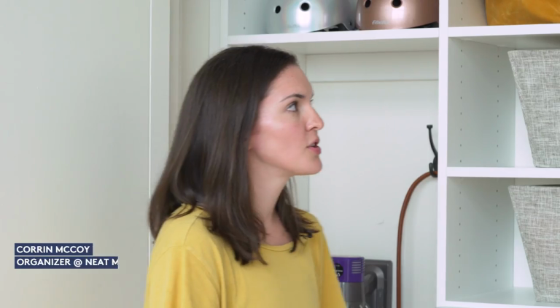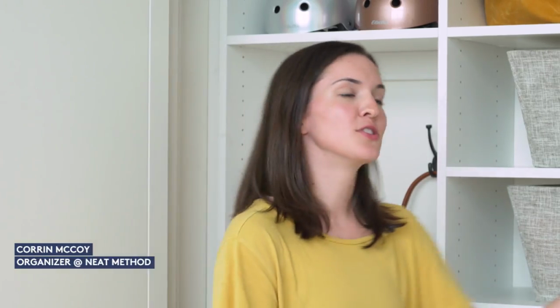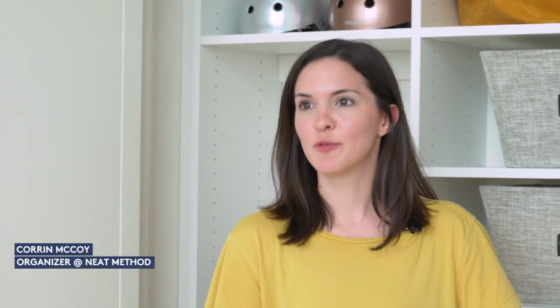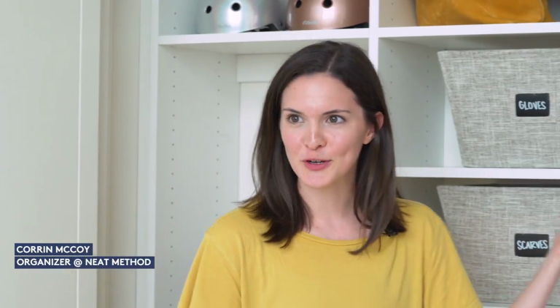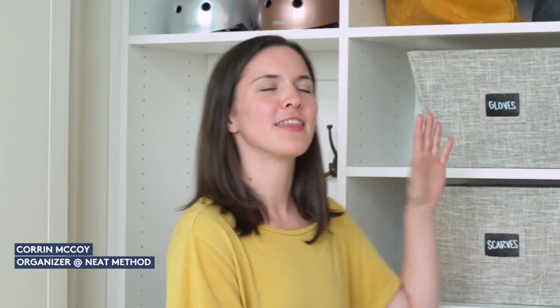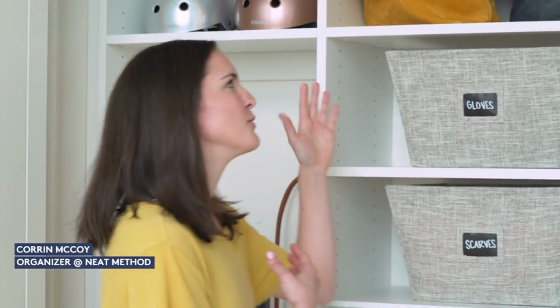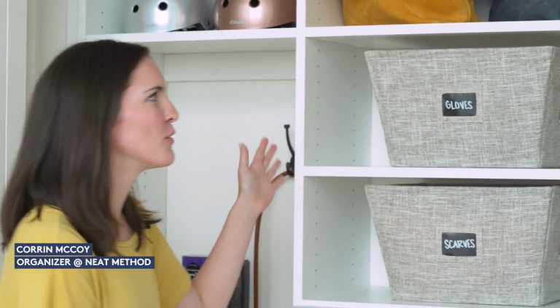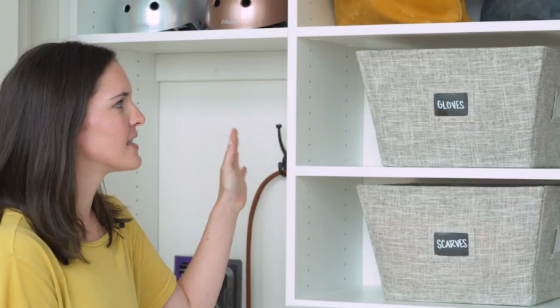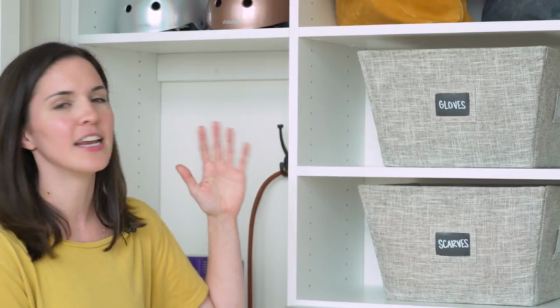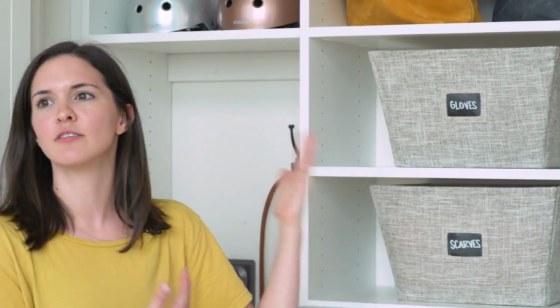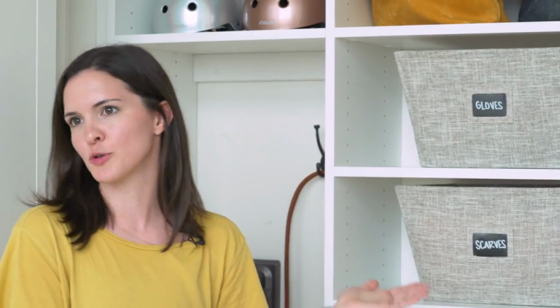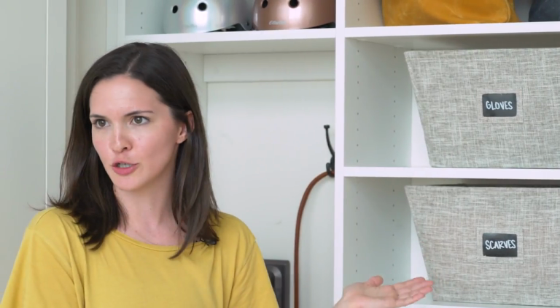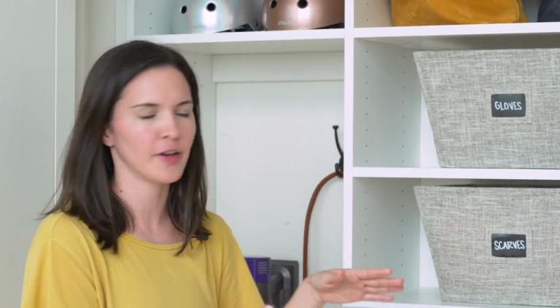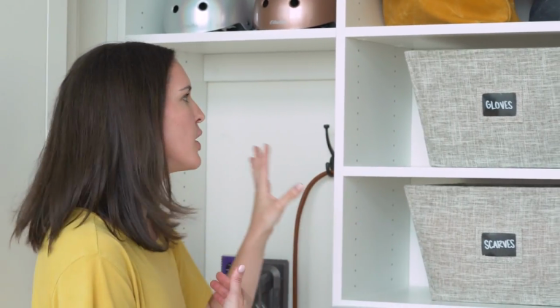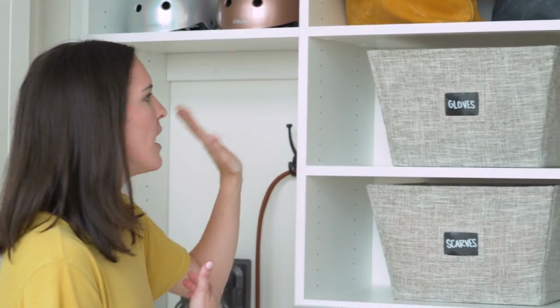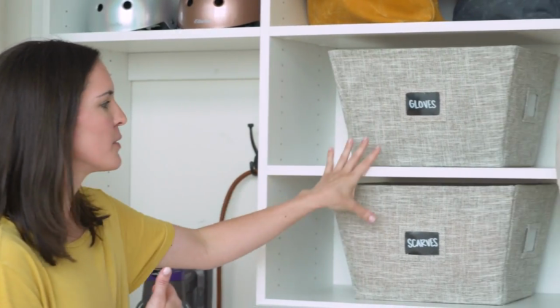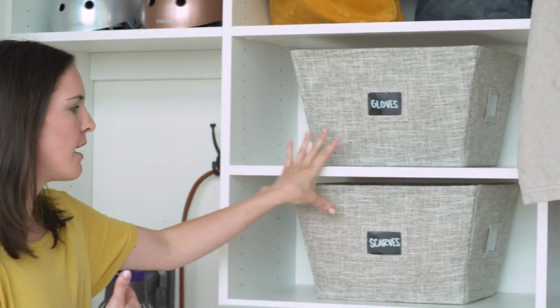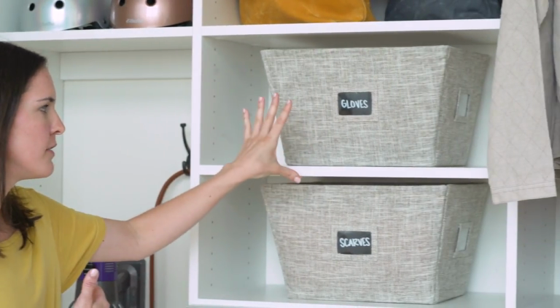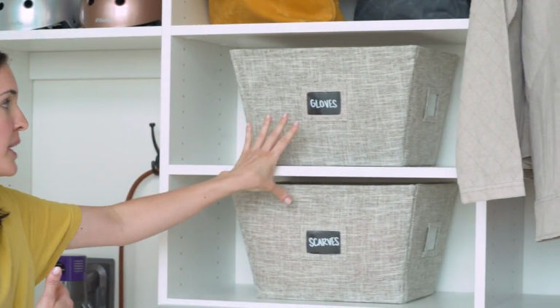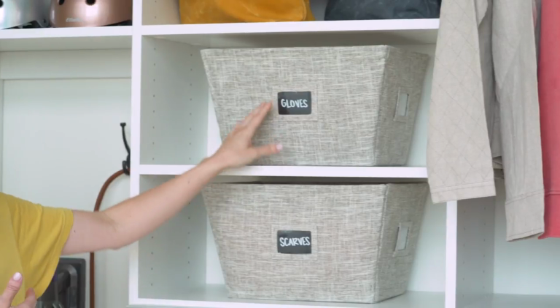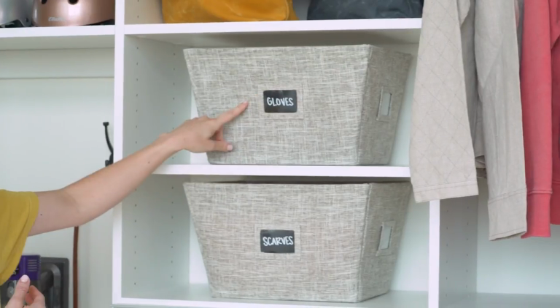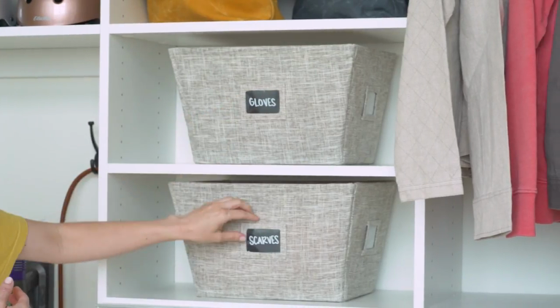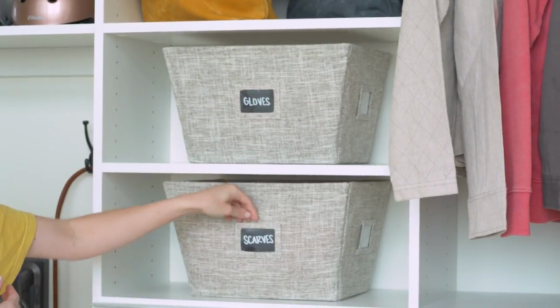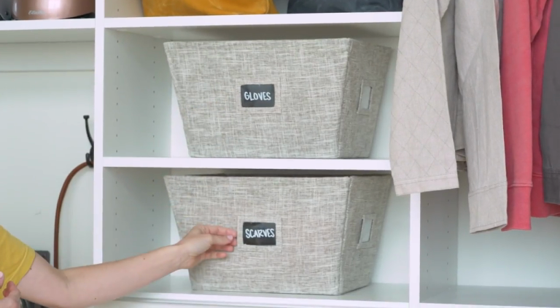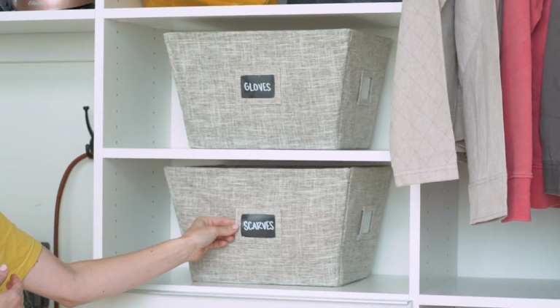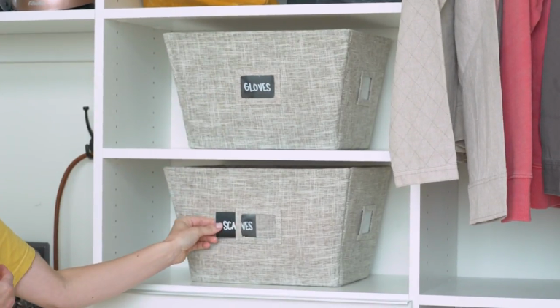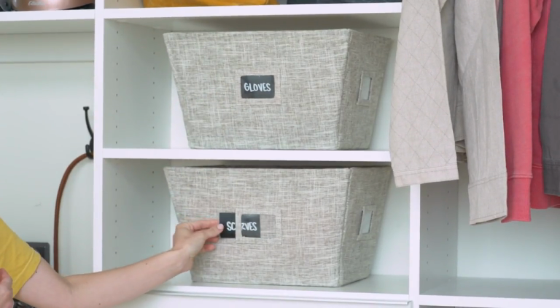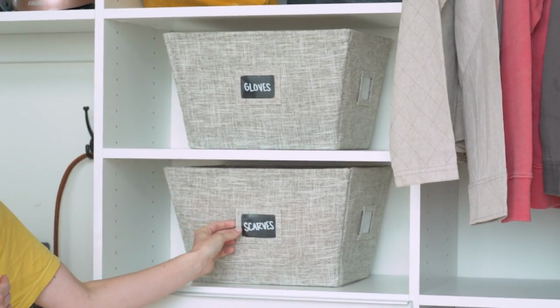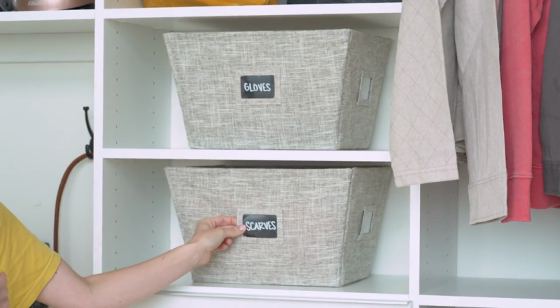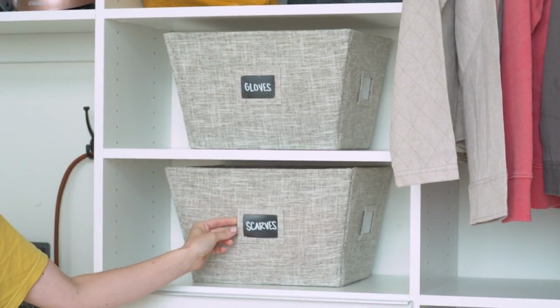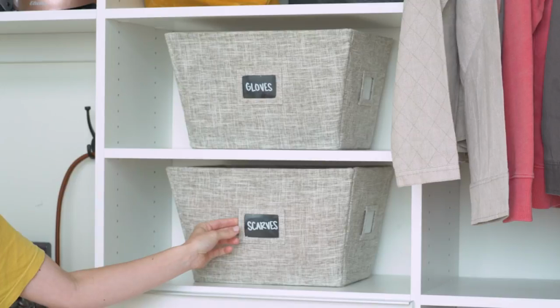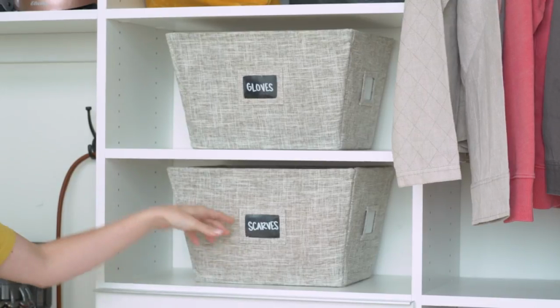Once you have picked out your coats, you can move over to this section and sort of finish your outfit. Here we have bins for gloves and scarves which we've labeled — you can change that as your needs change.